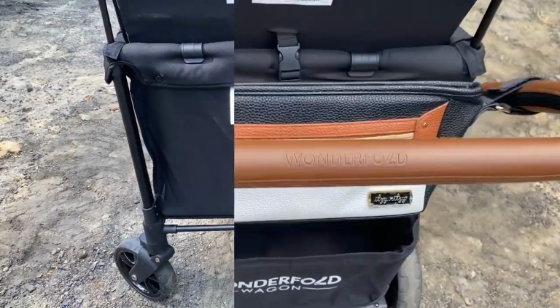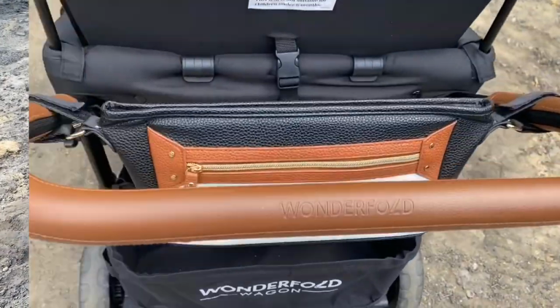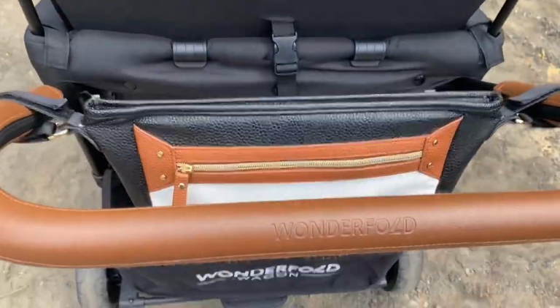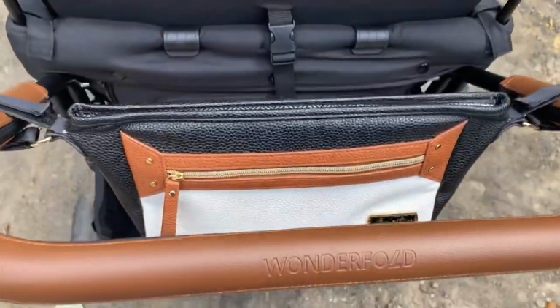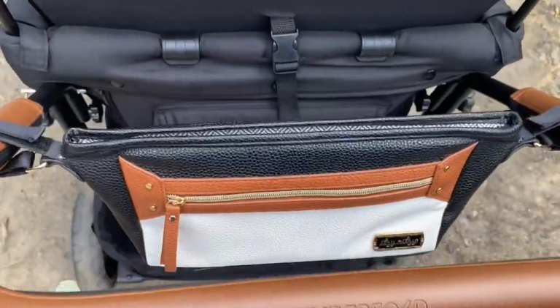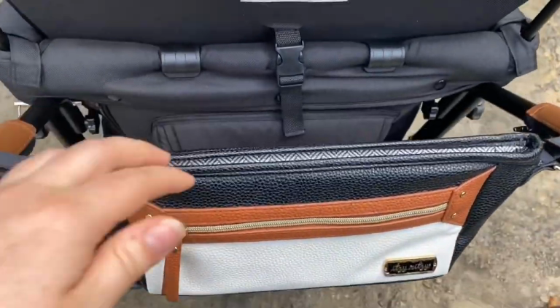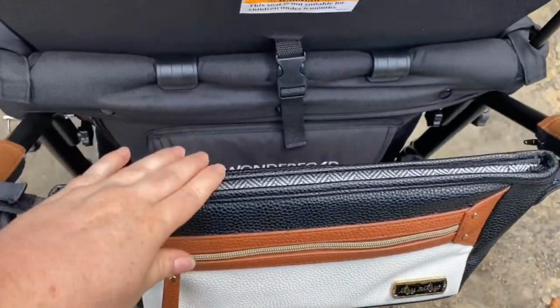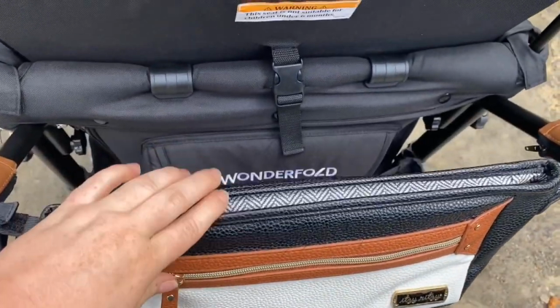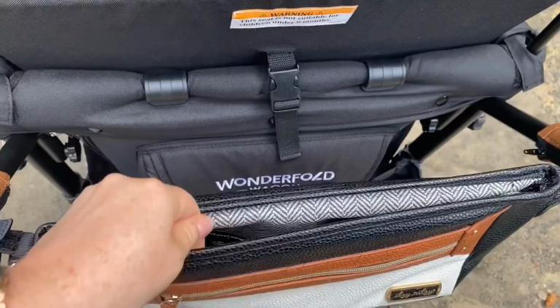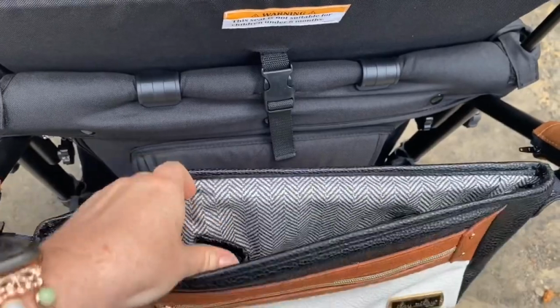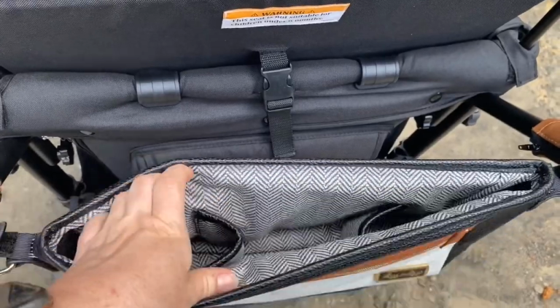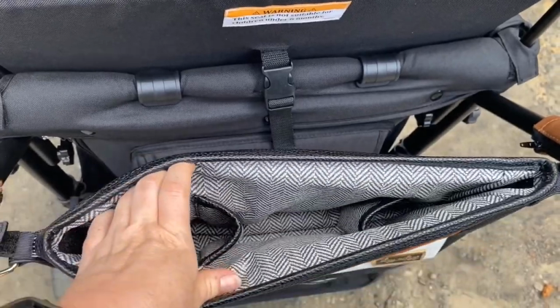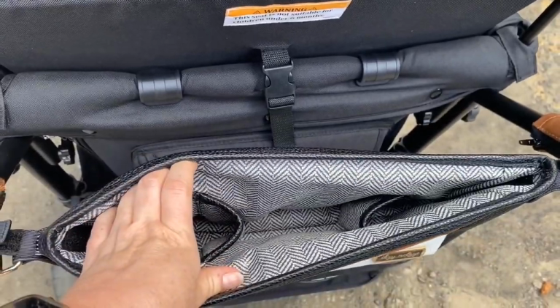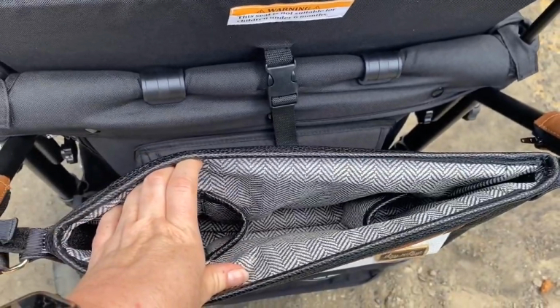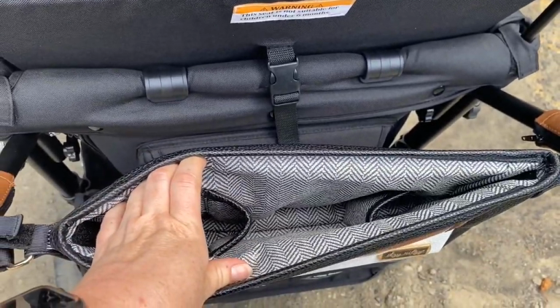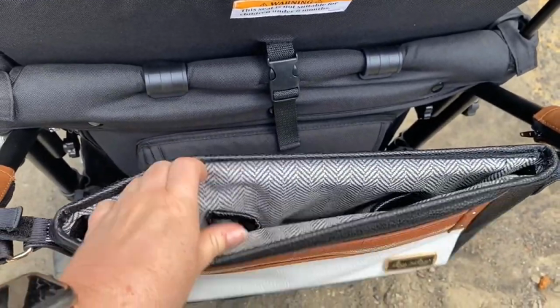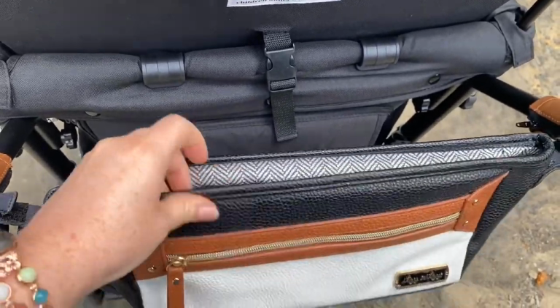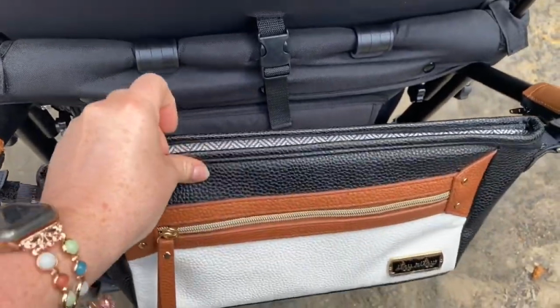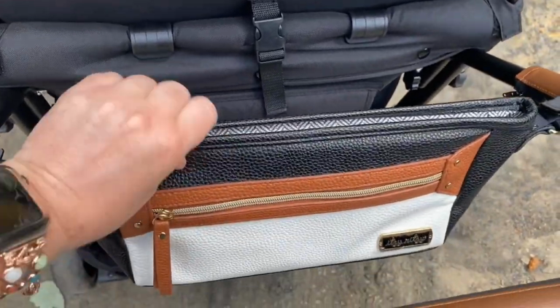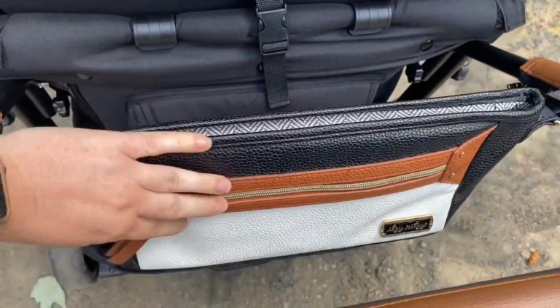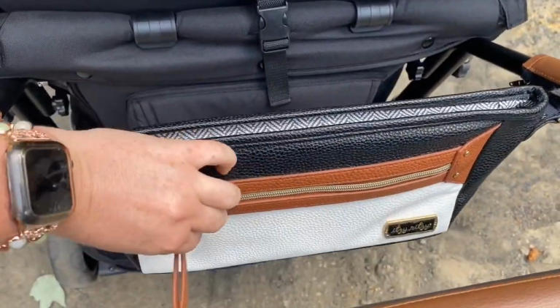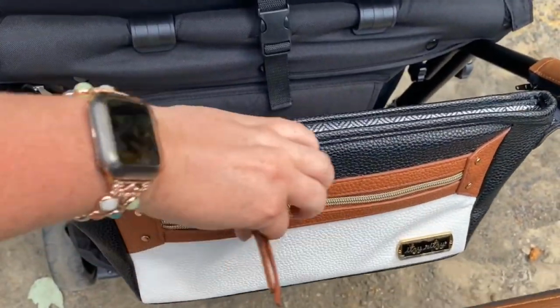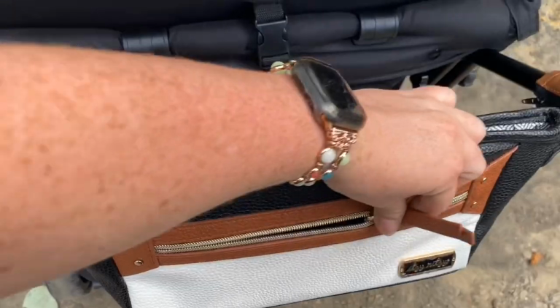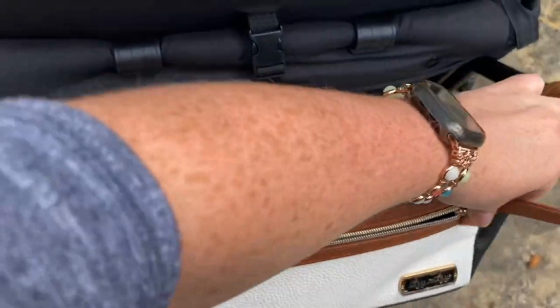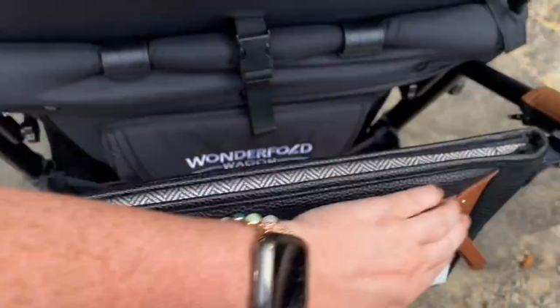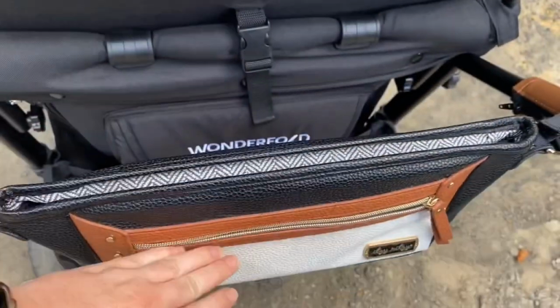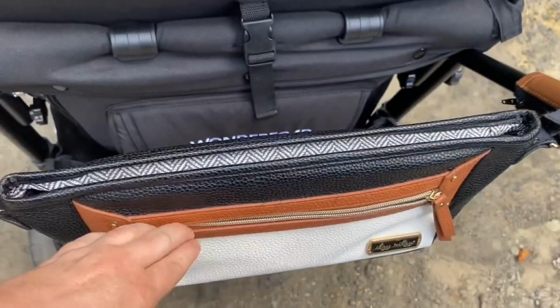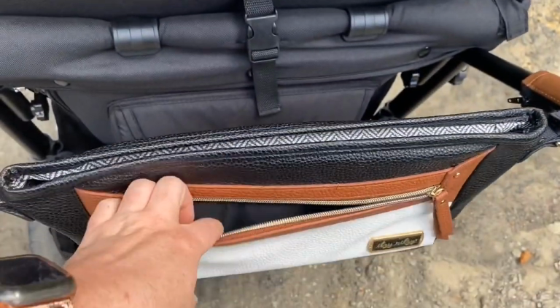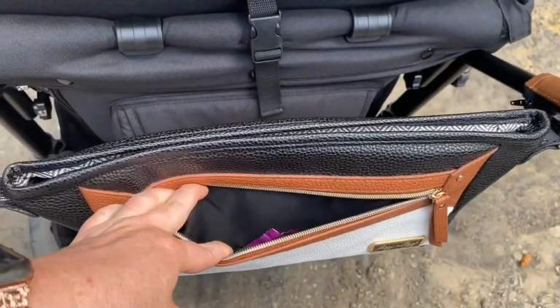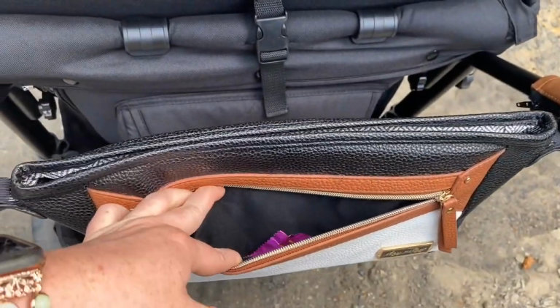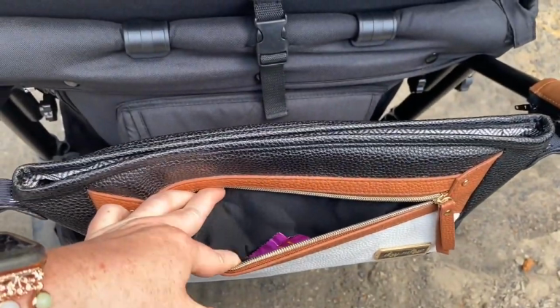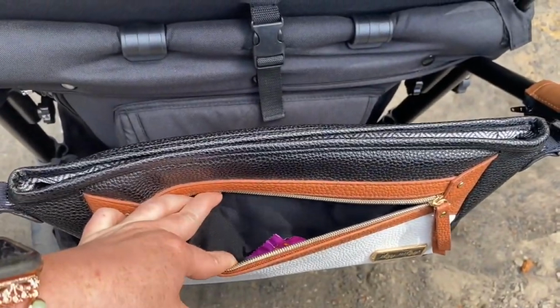This next piece is not made by Wonderfold. It's made by Itsy Rispy — it's something that I already had. It is the coffee and cream stroller caddy, which is super handy and works just fine on the Wonderfold.